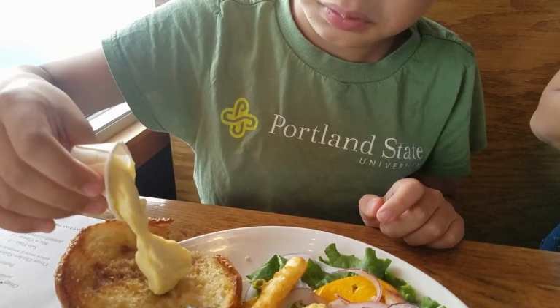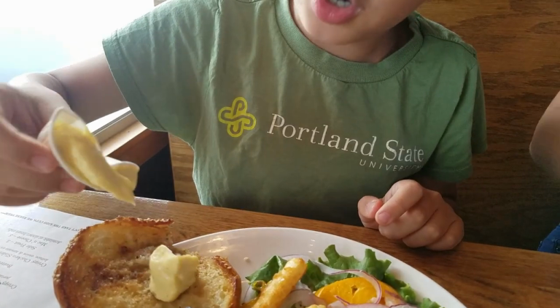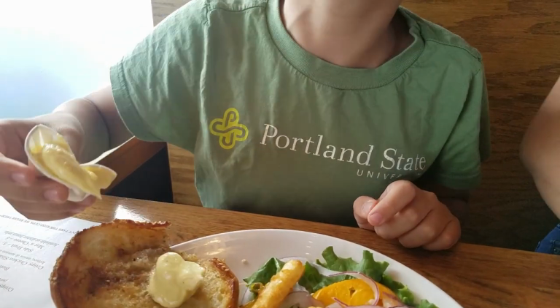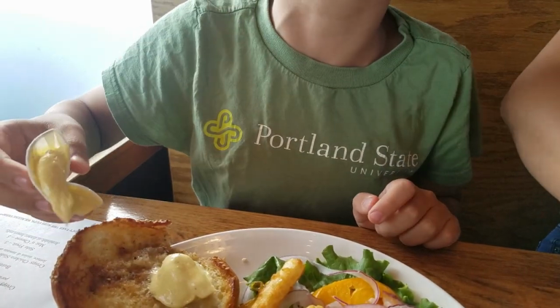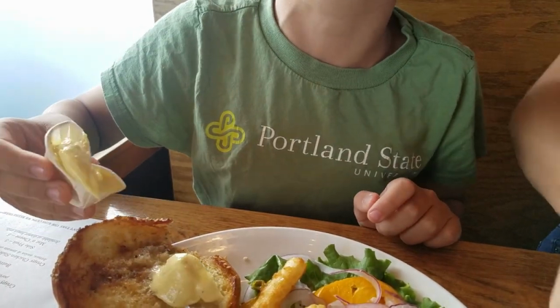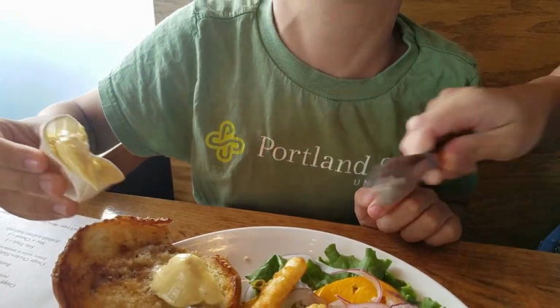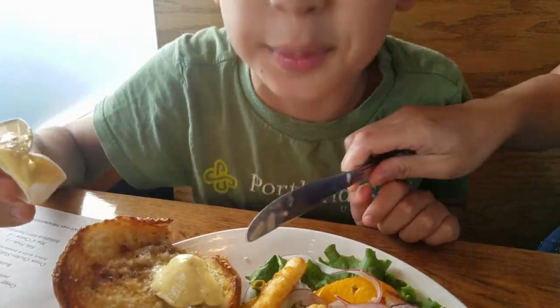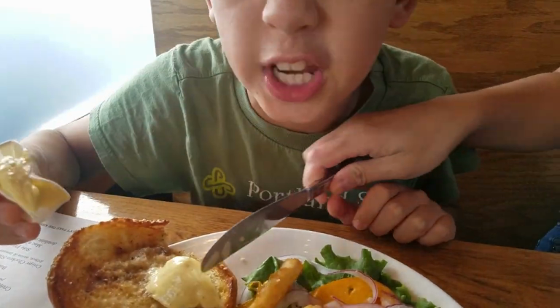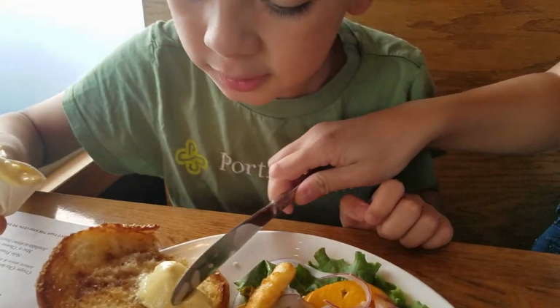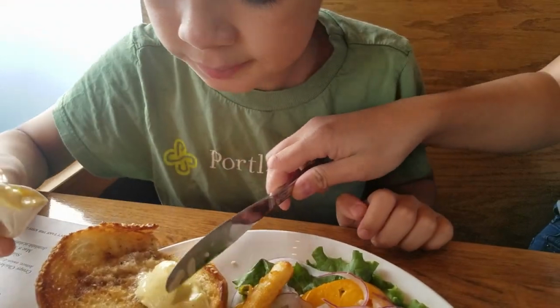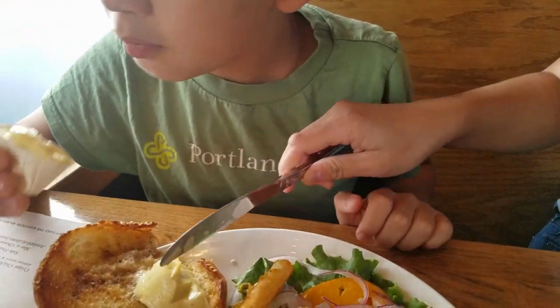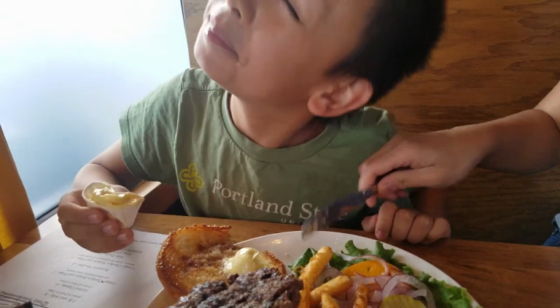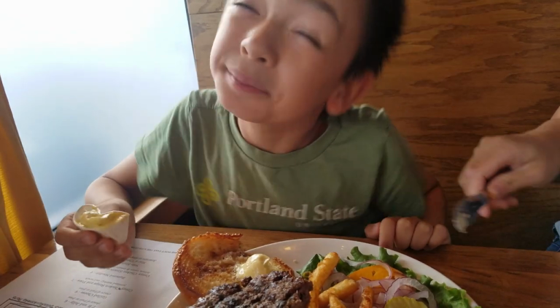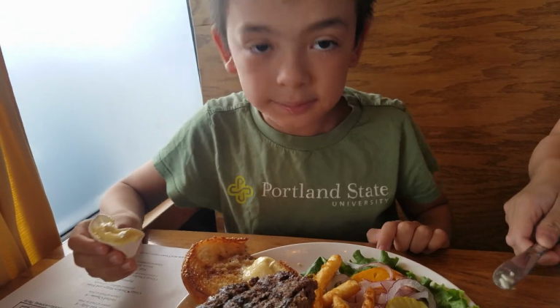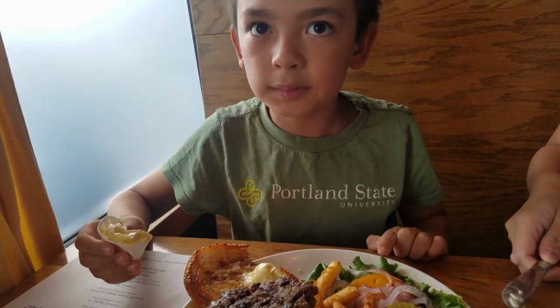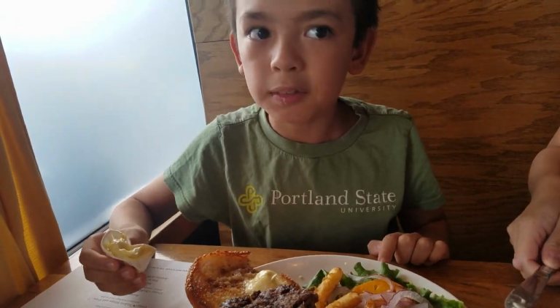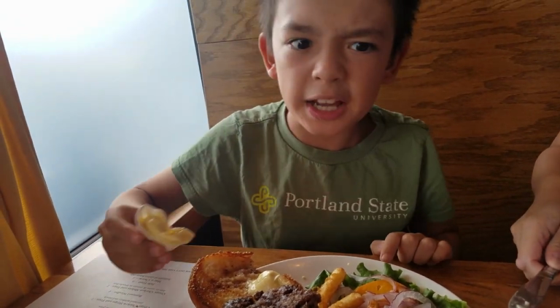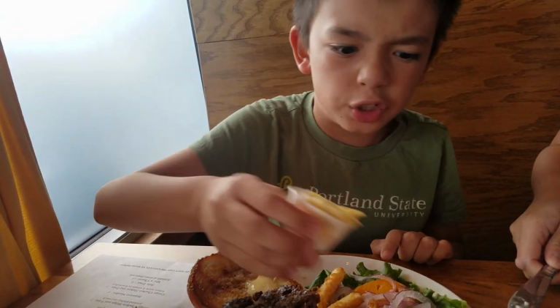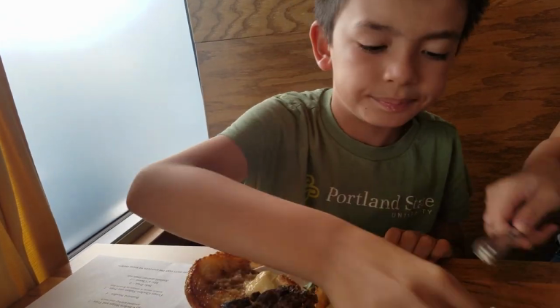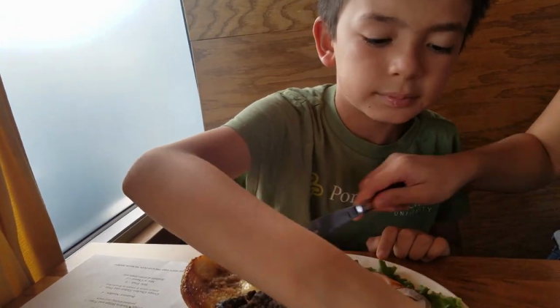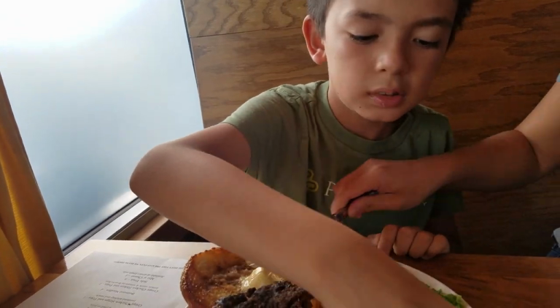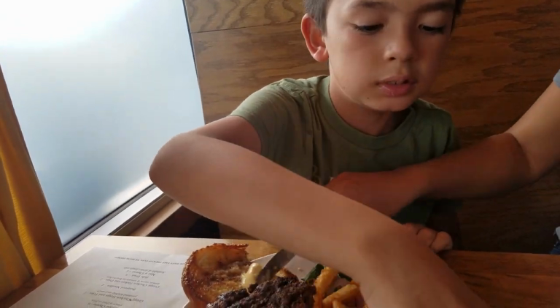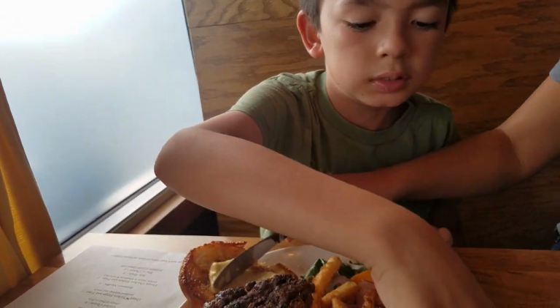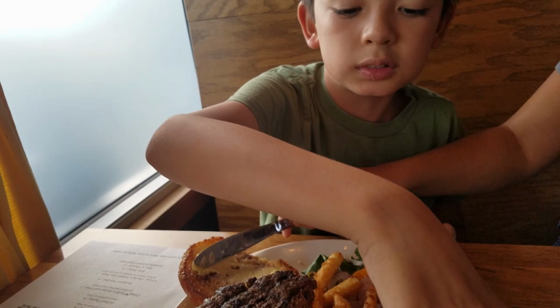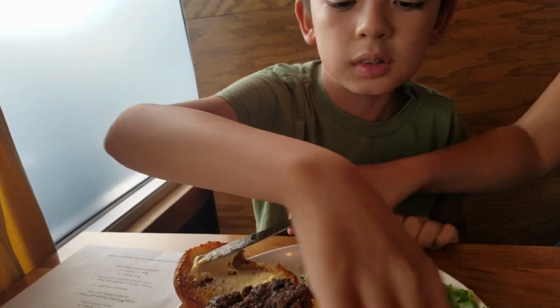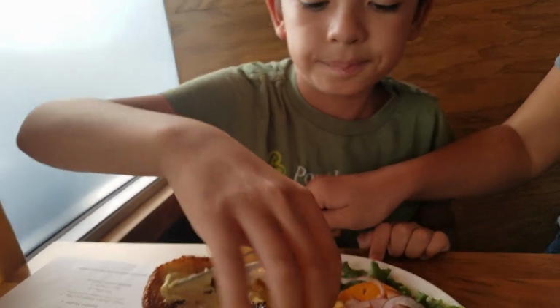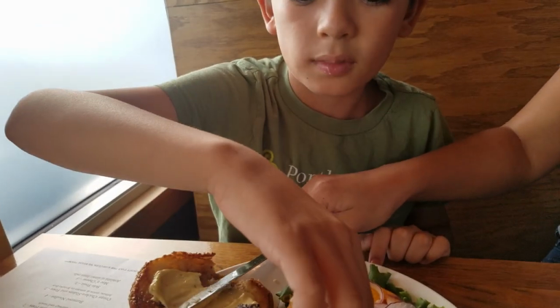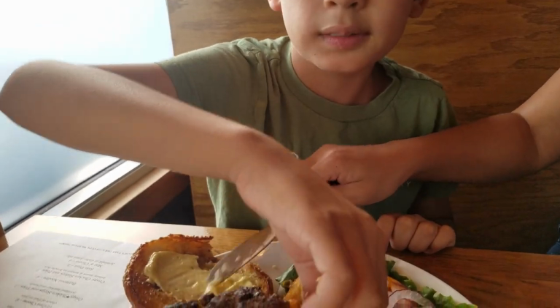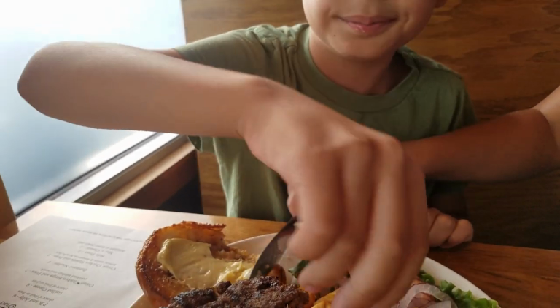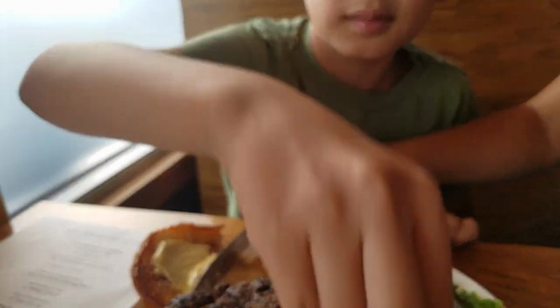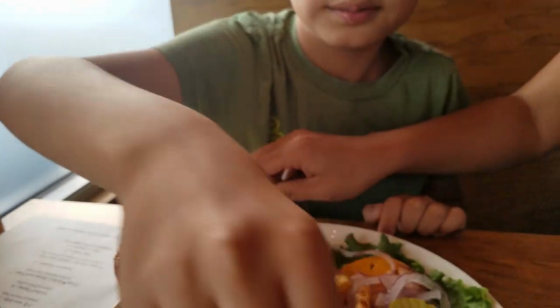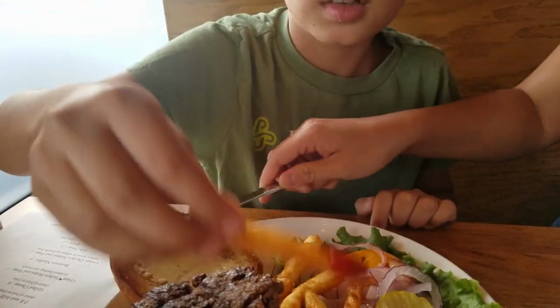I always taste this first and see if I made a mistake! Yeah, it's good! Oh man, that smells delicious just opening it up like that!